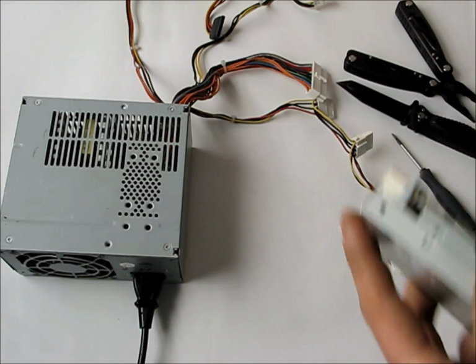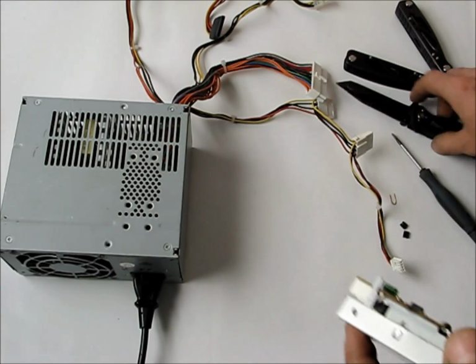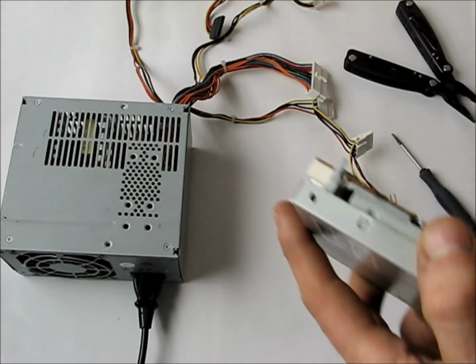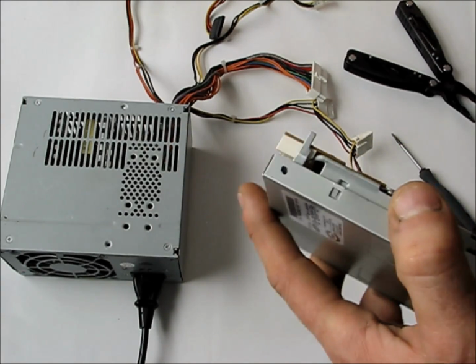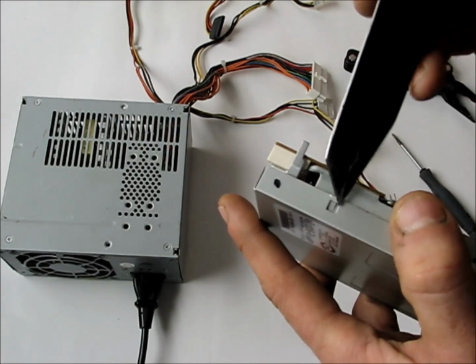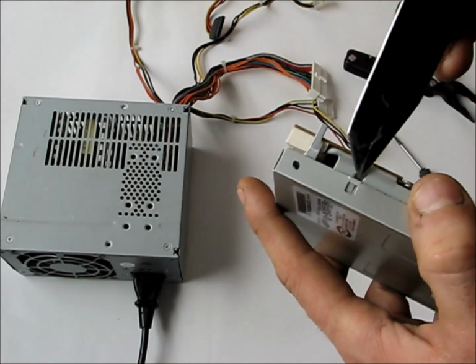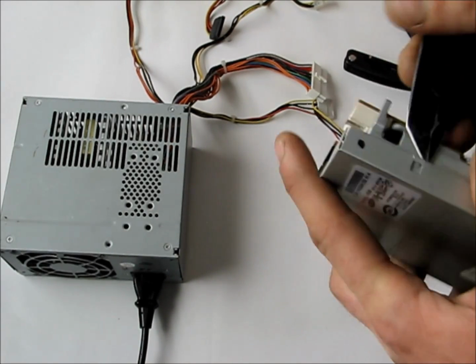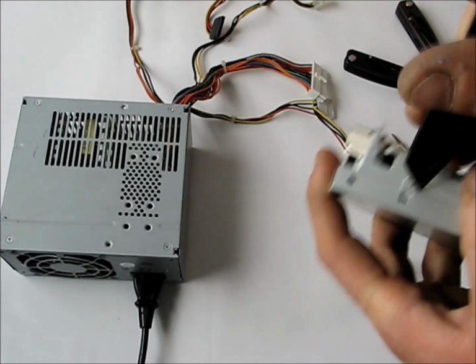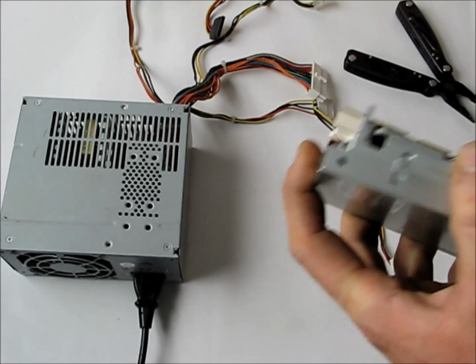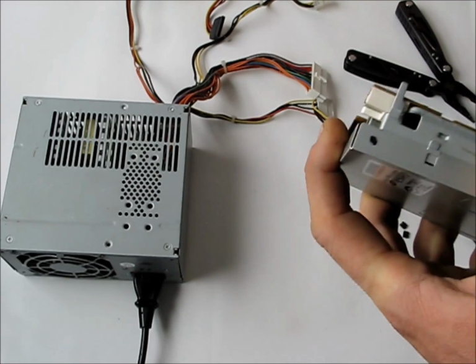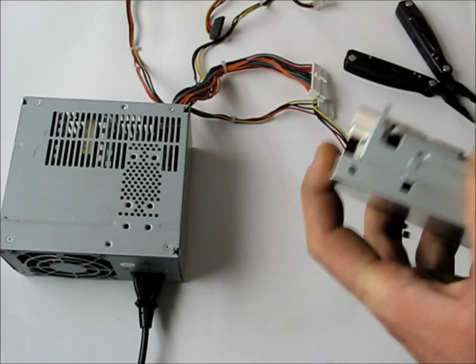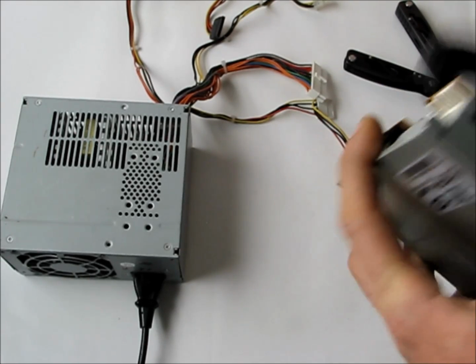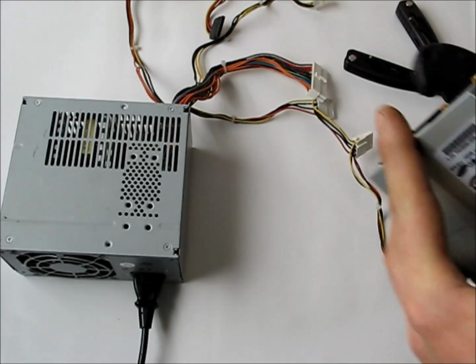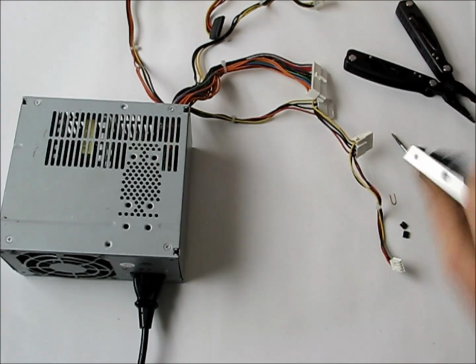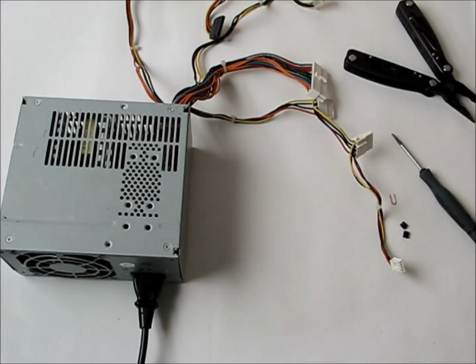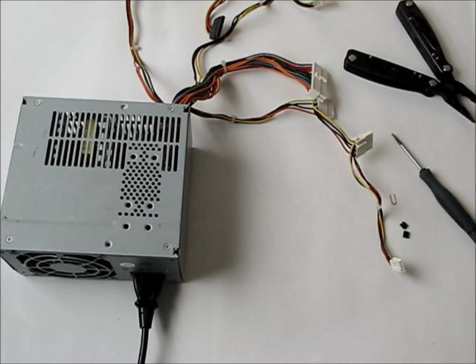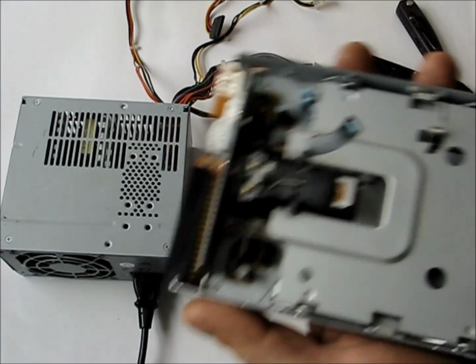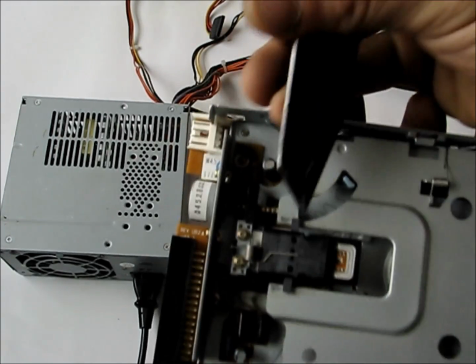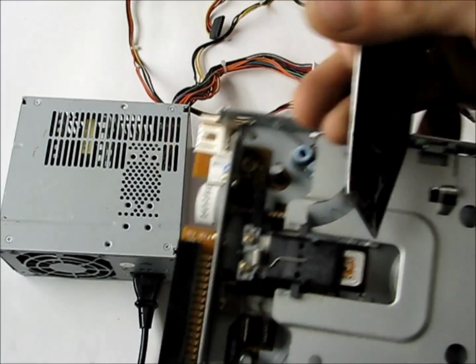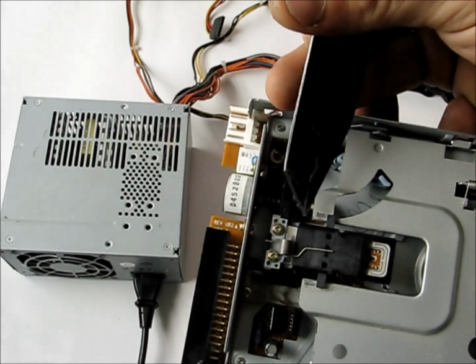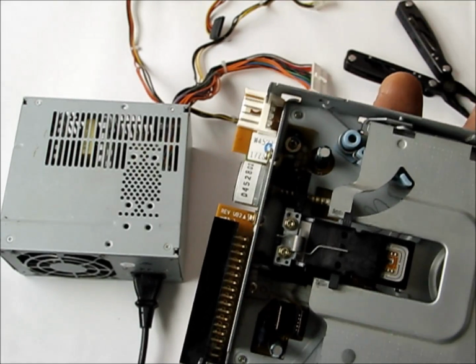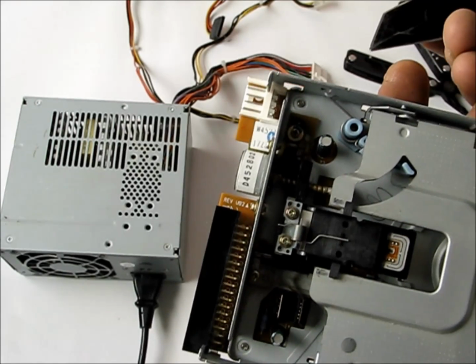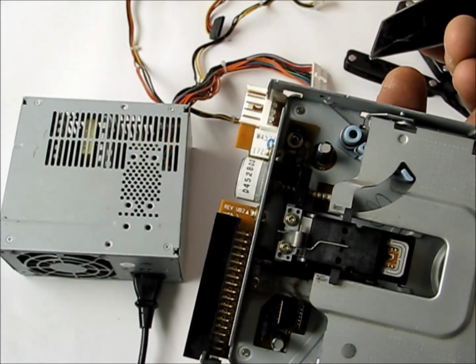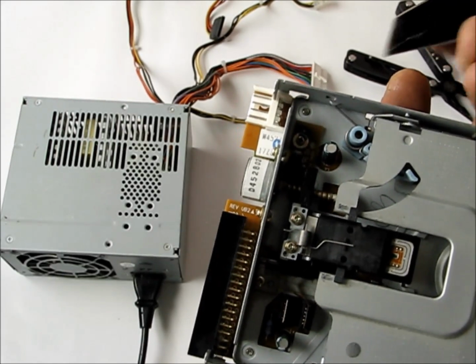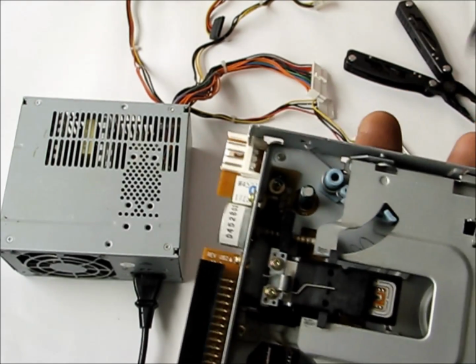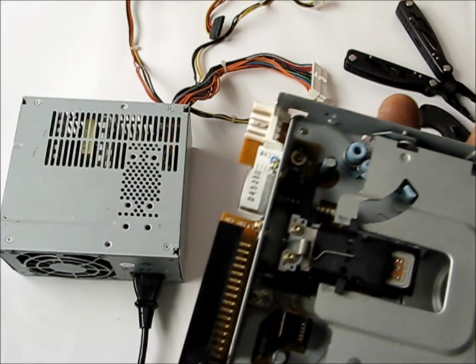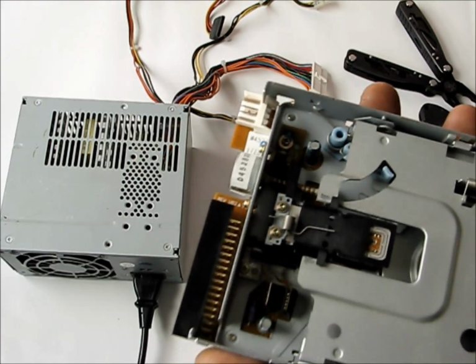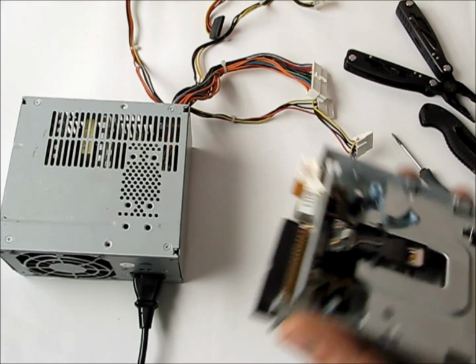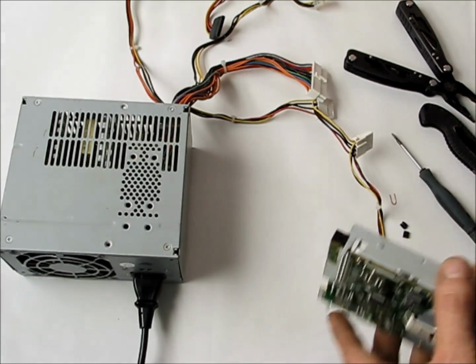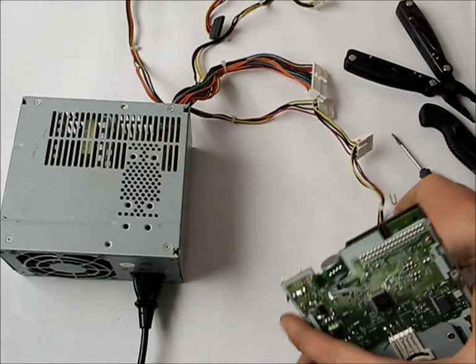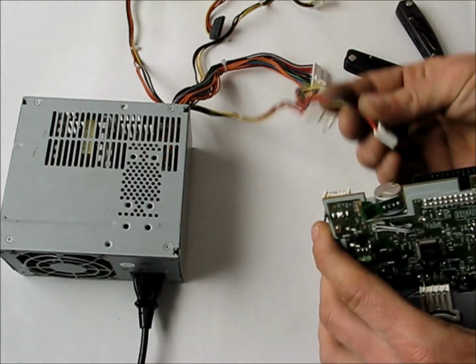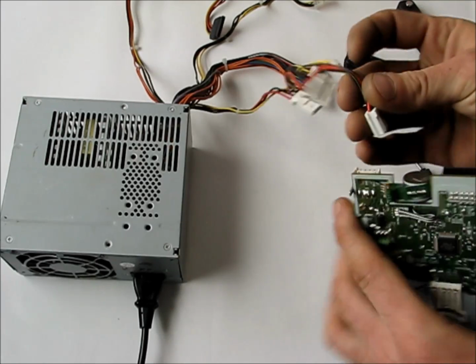We'll take apart our floppy first. Inside we have a sled — that's what we're going to make go back and forward. So what we need is some power.